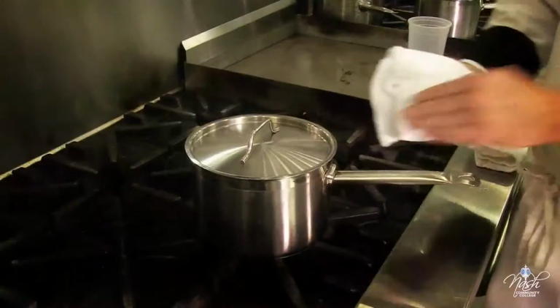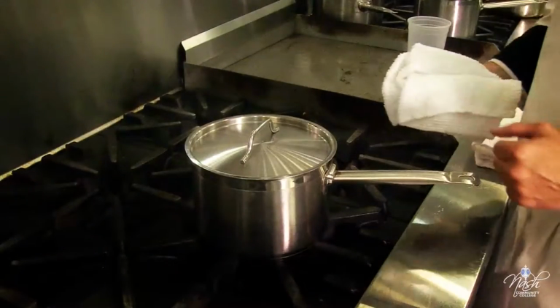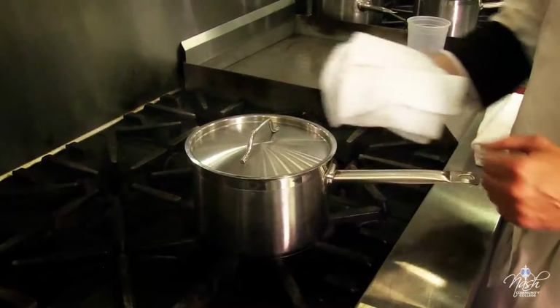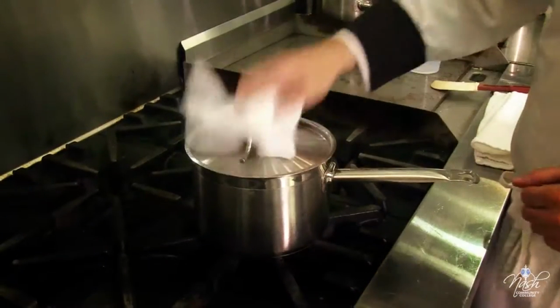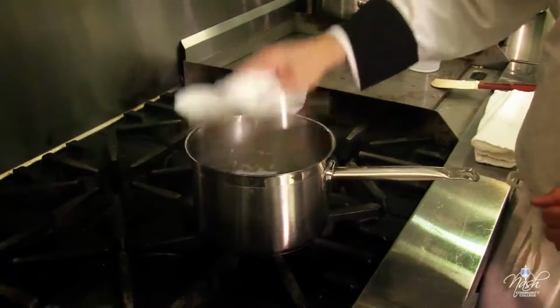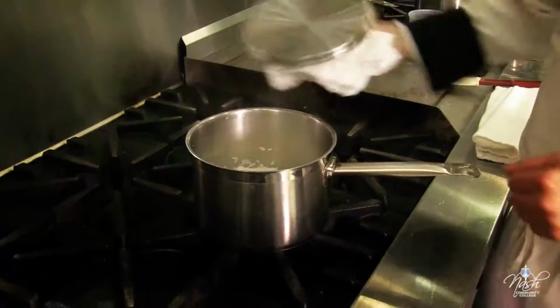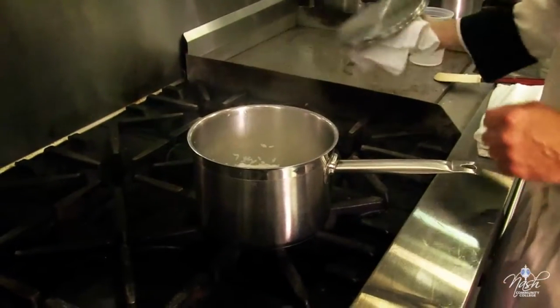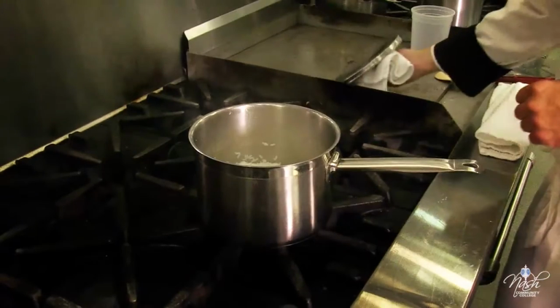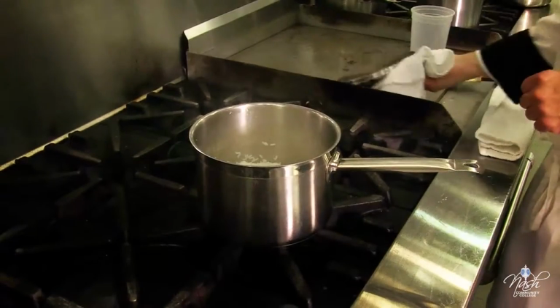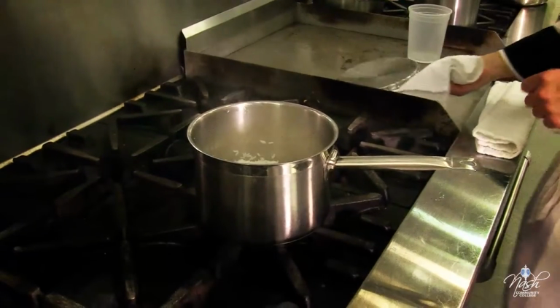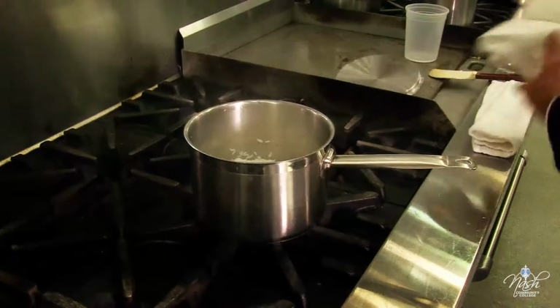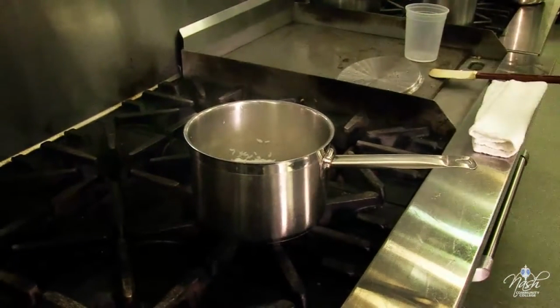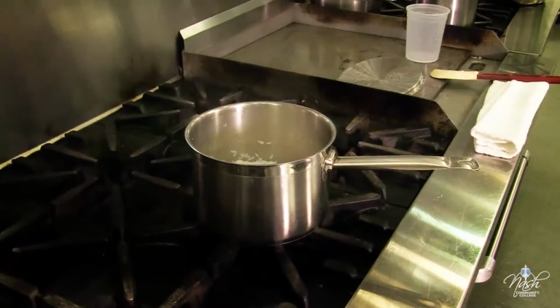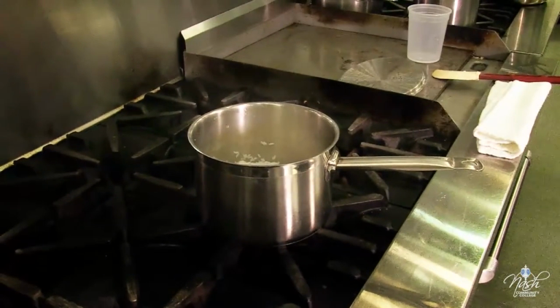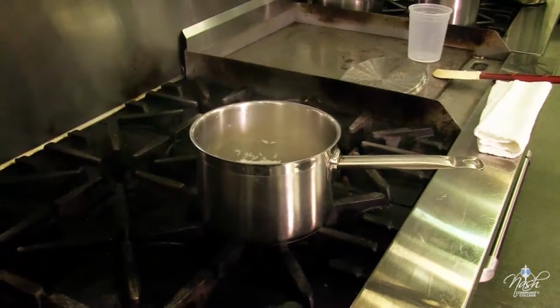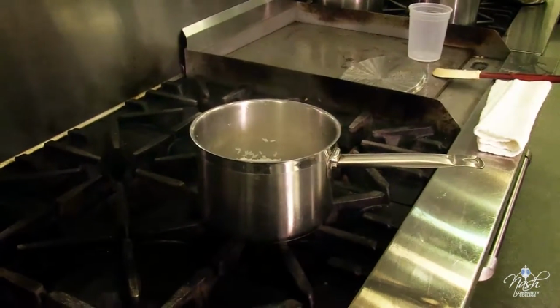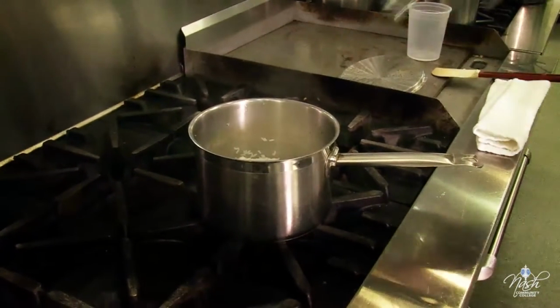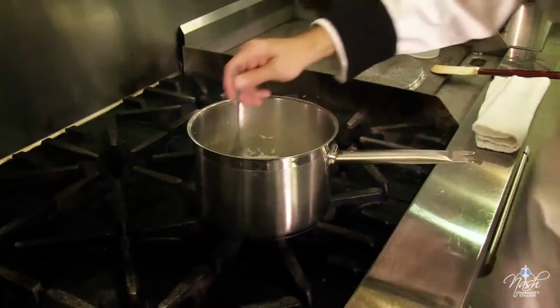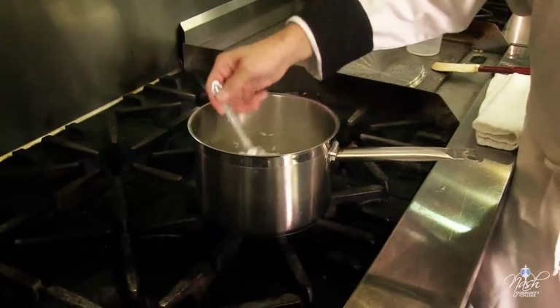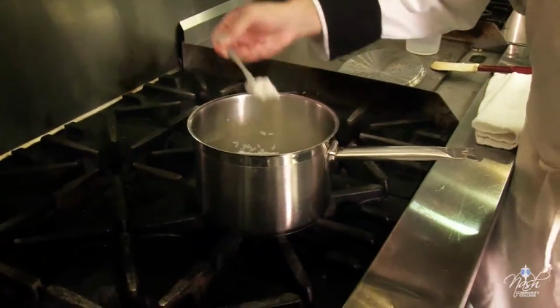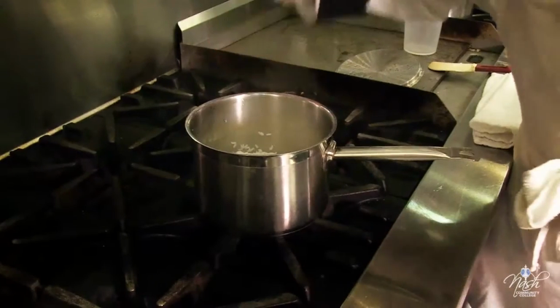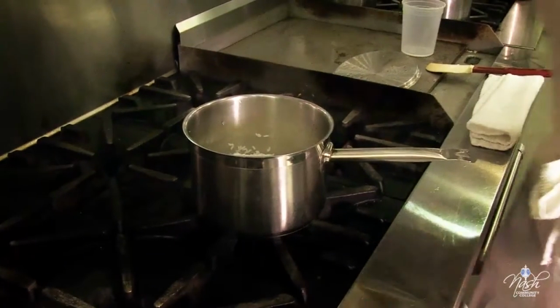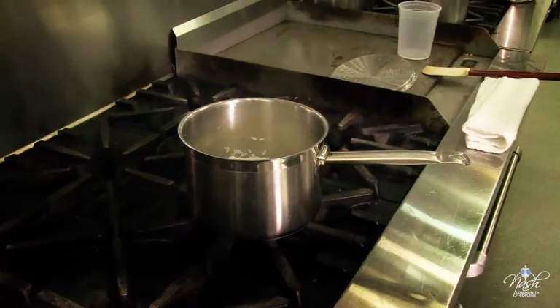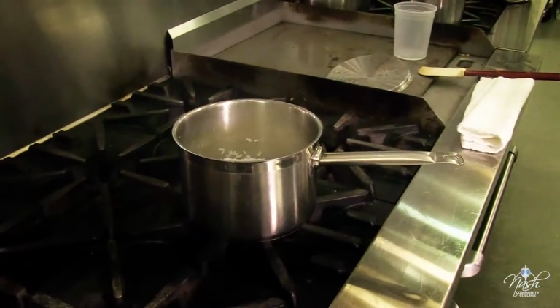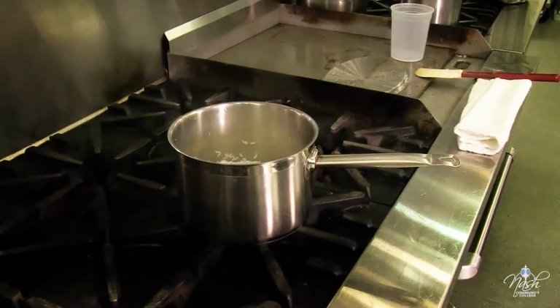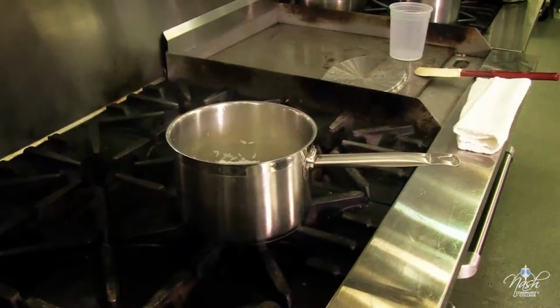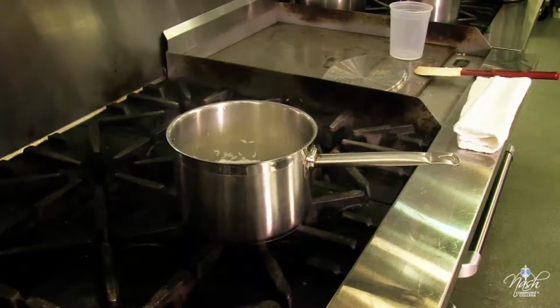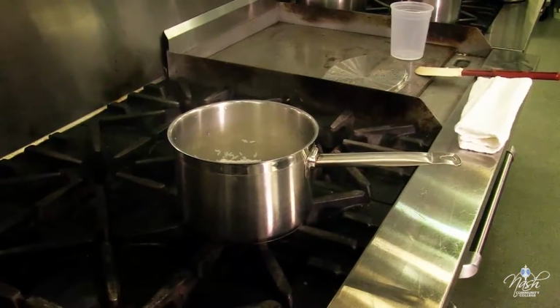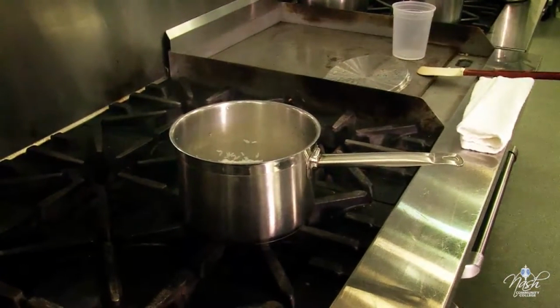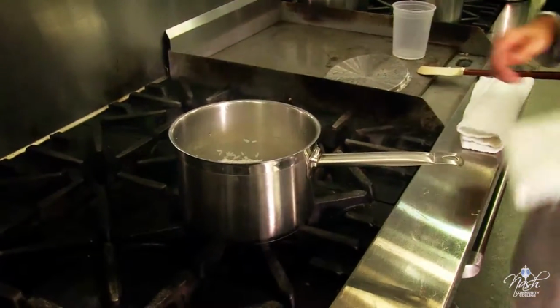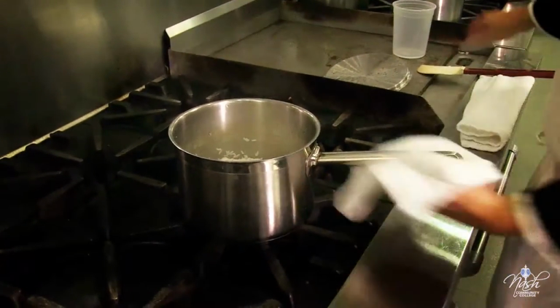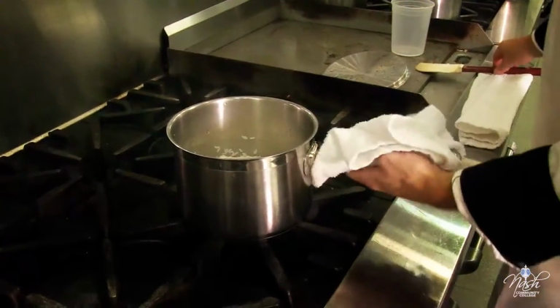Our rice has been sitting there for ten minutes. I will just taste check it to make sure it's the way I want it. It's perfect — still al dente.